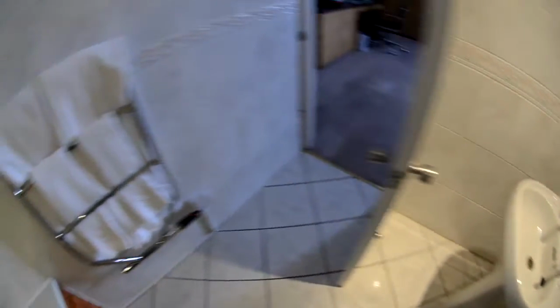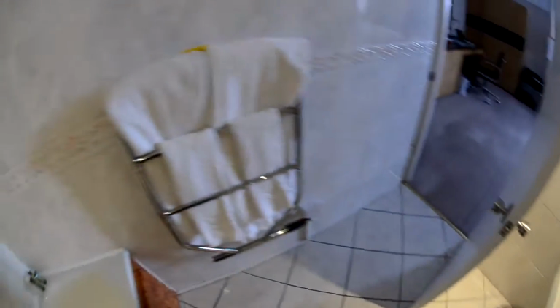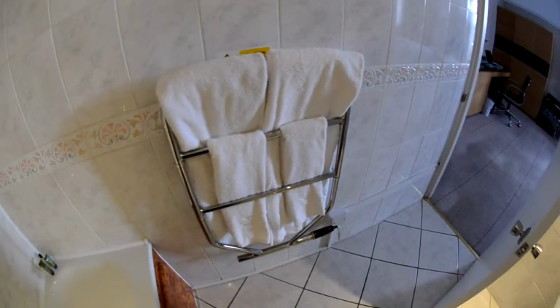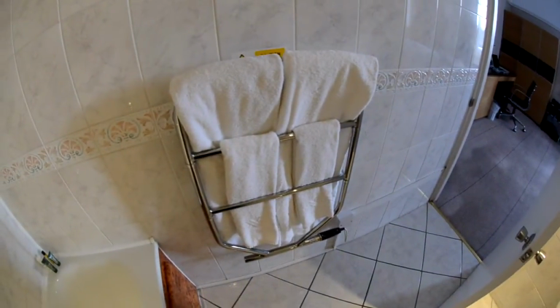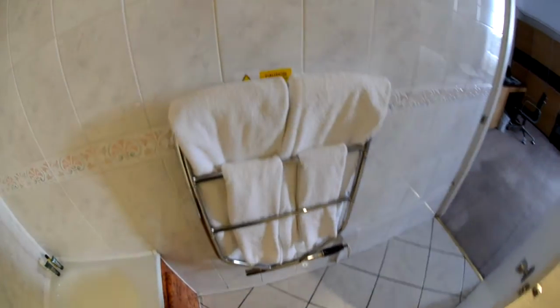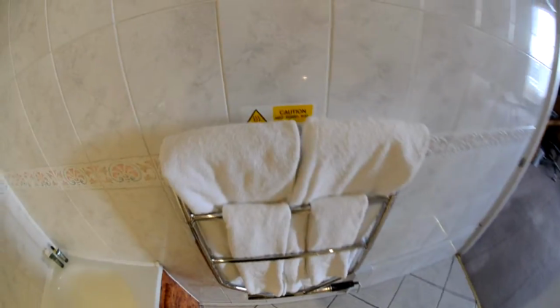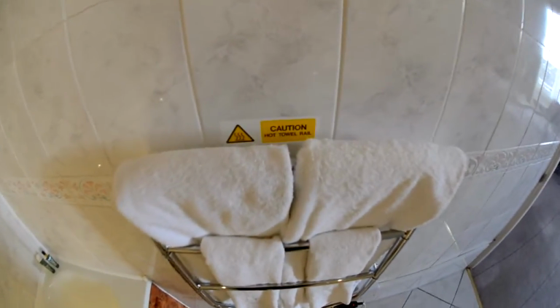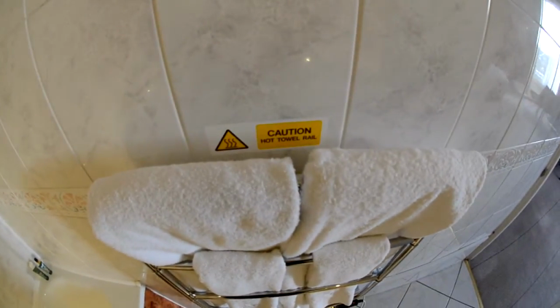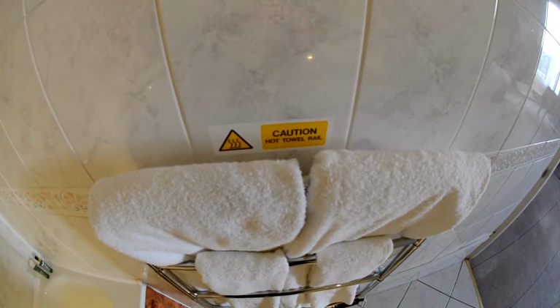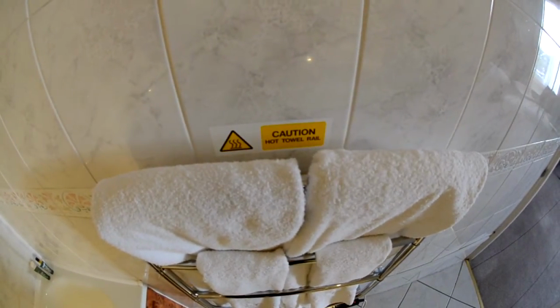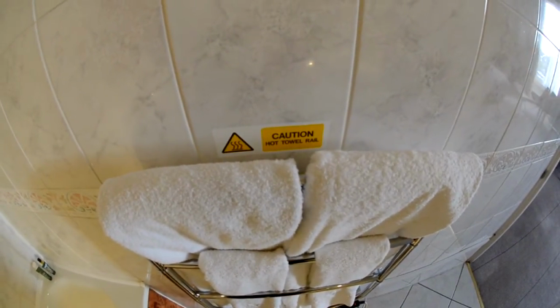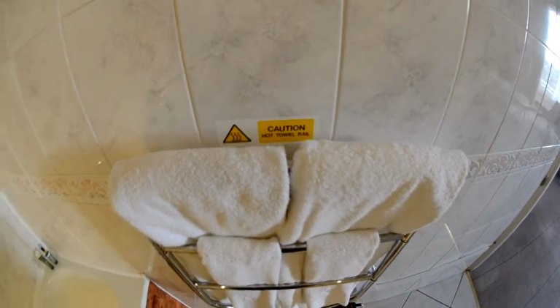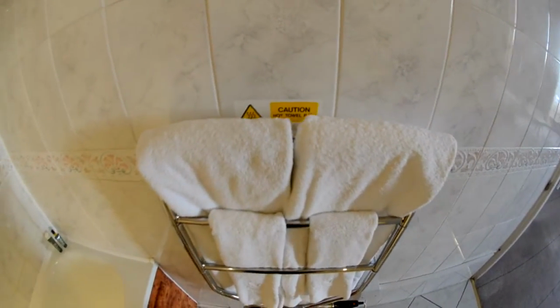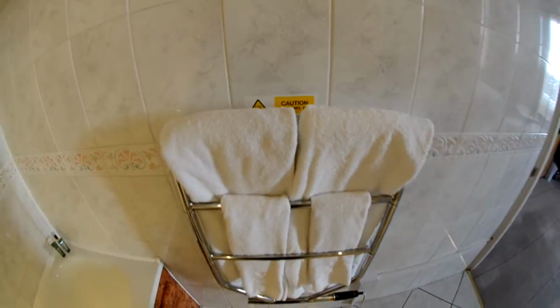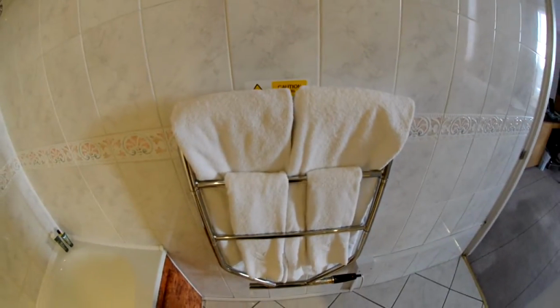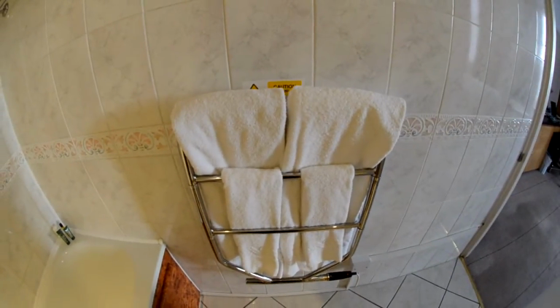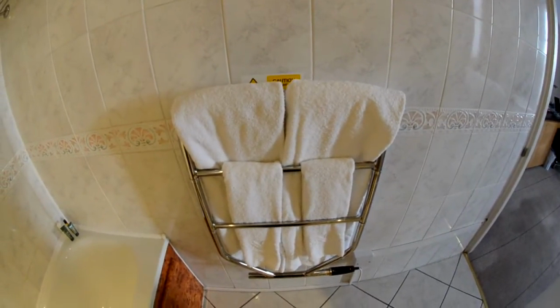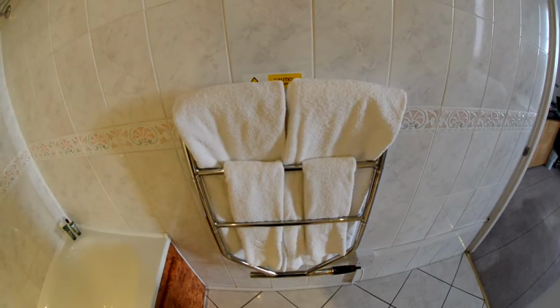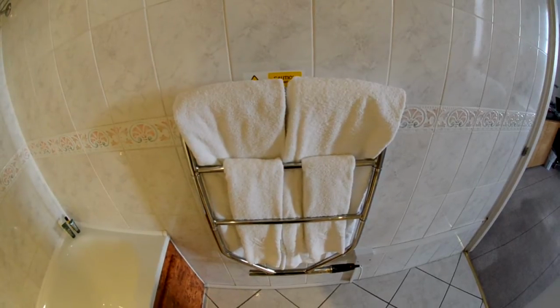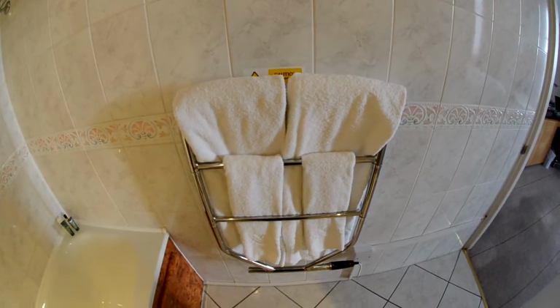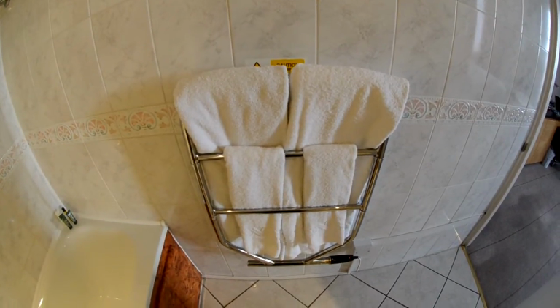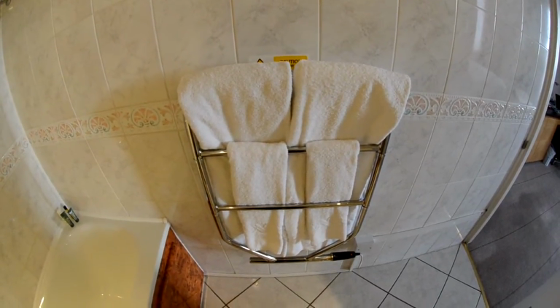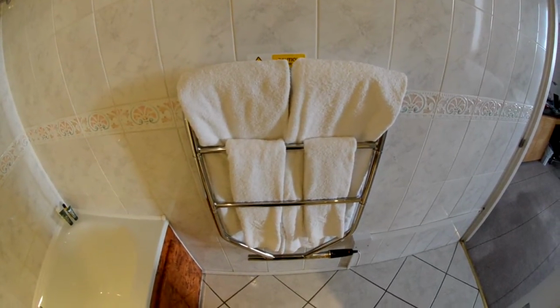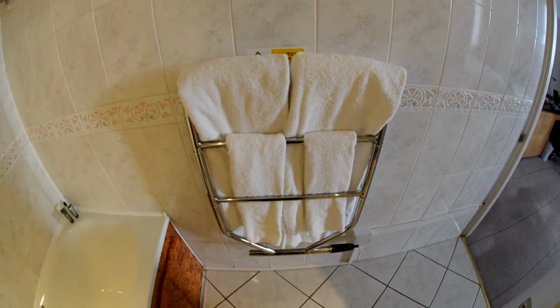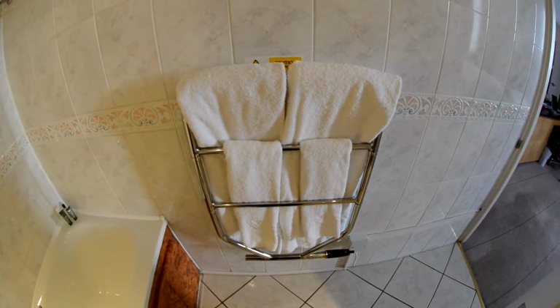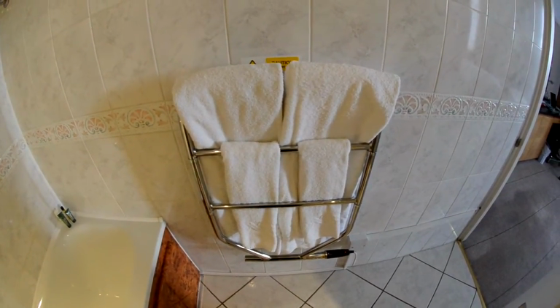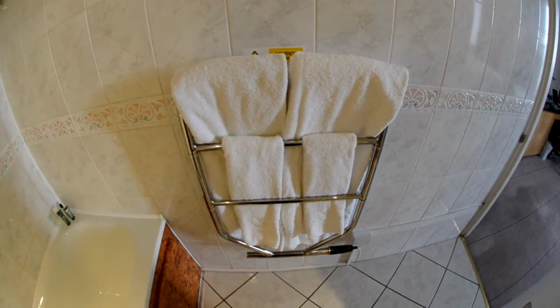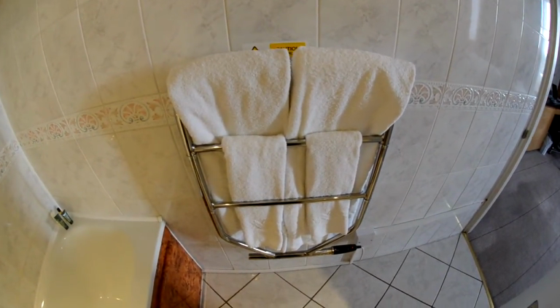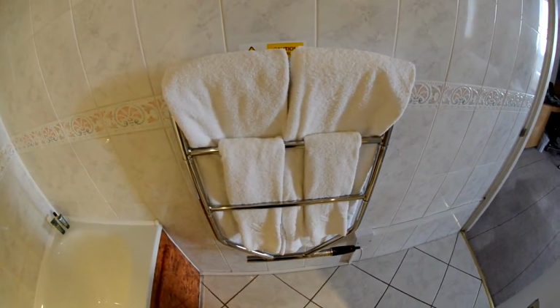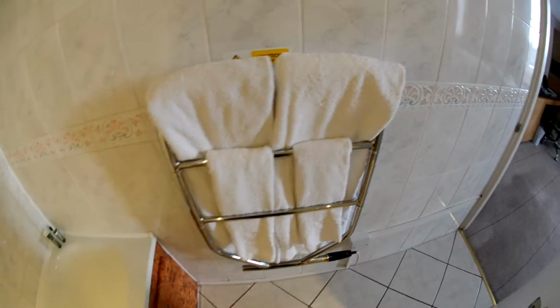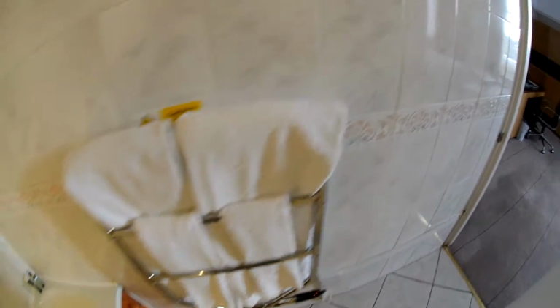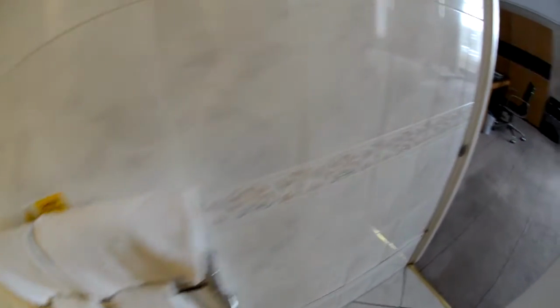Speaking of hot, this is the towel bar. There is a warning that this is a hot towel bar — and oh yes, it is hot. I've been branded by it. But it does come in handy; it almost serves as the heater for the small bathroom.